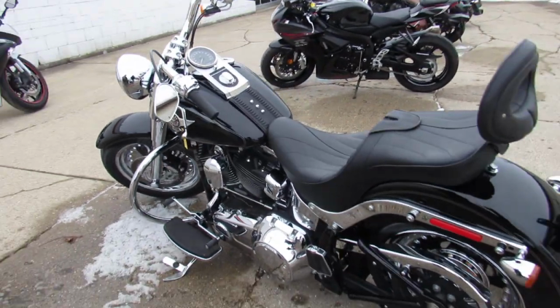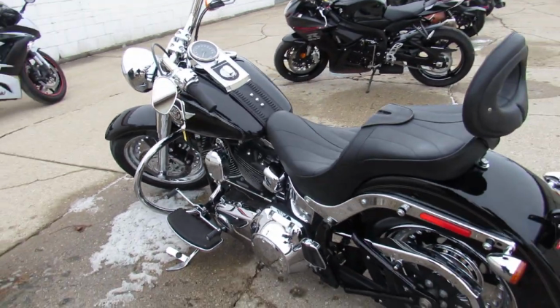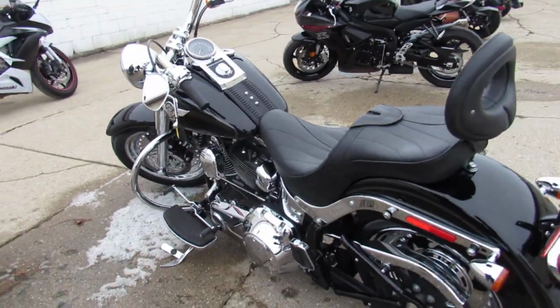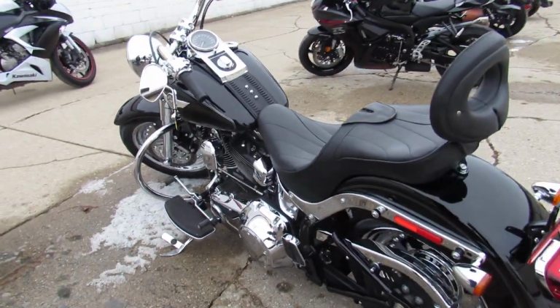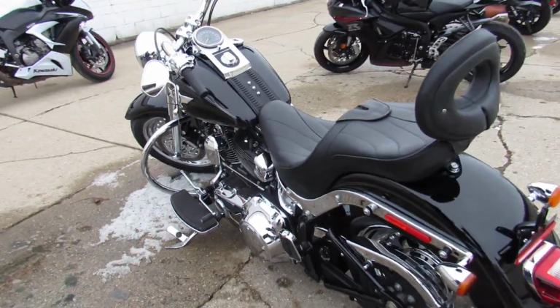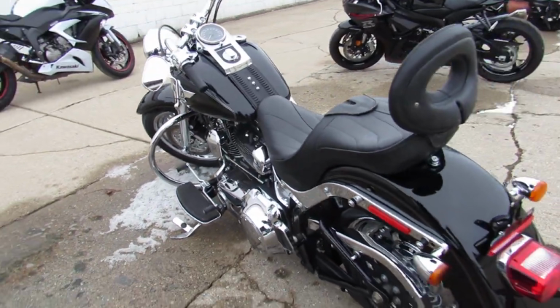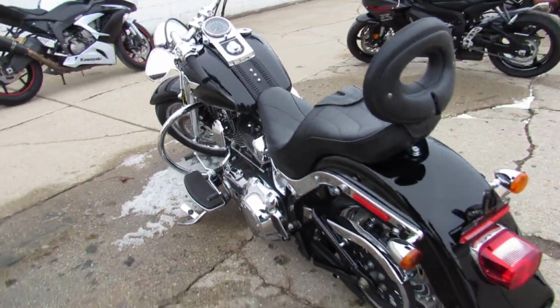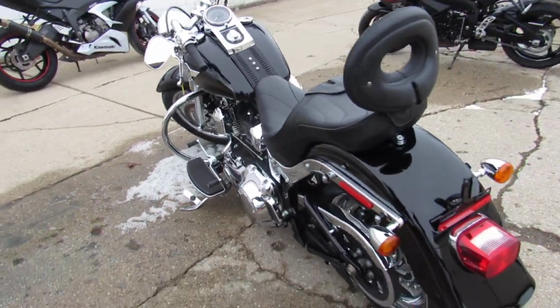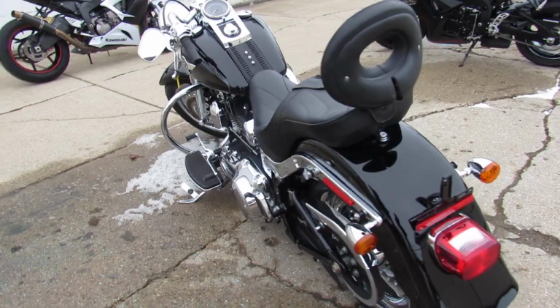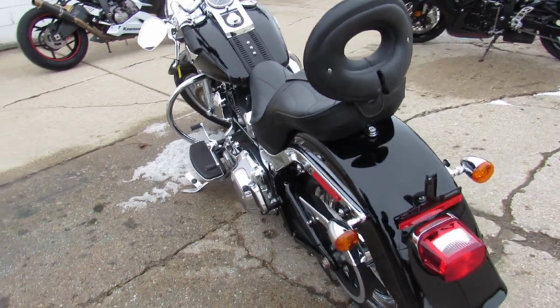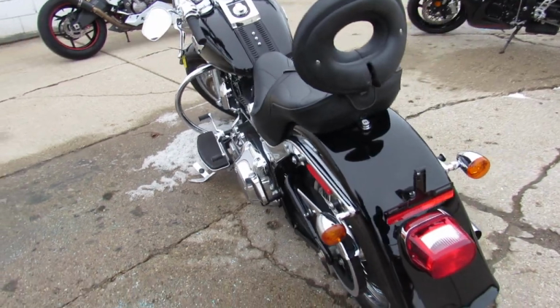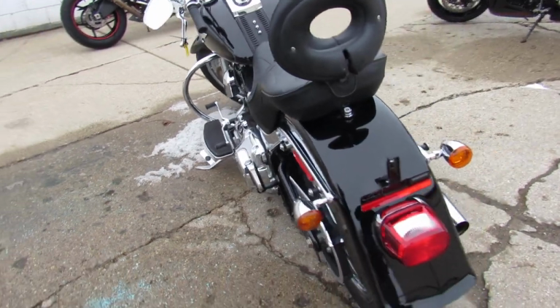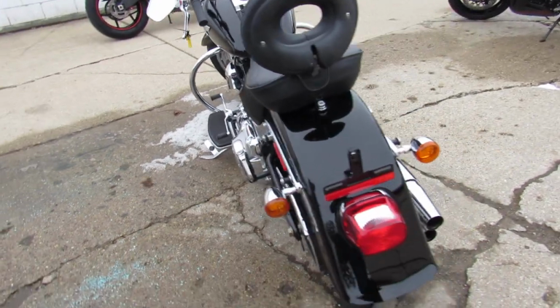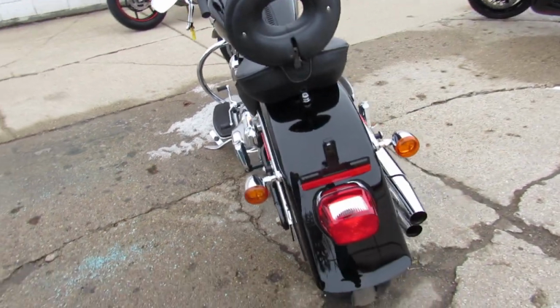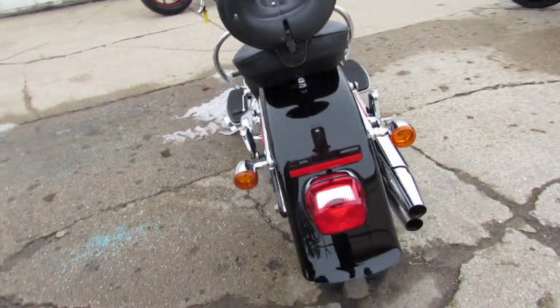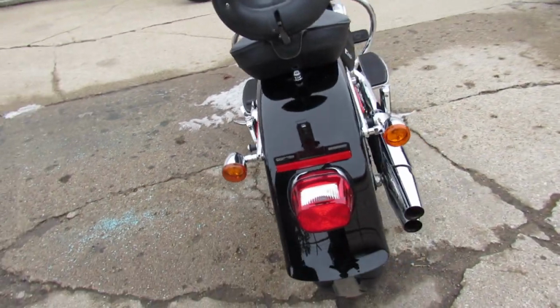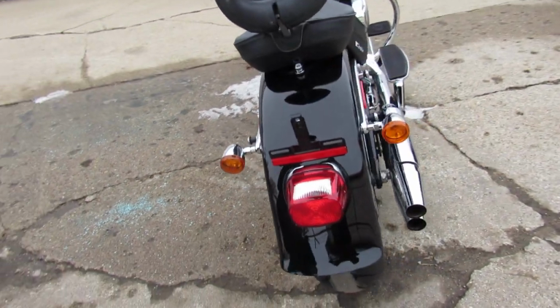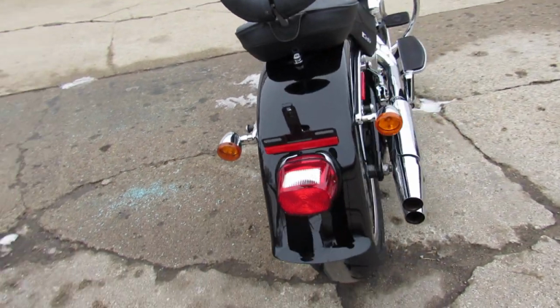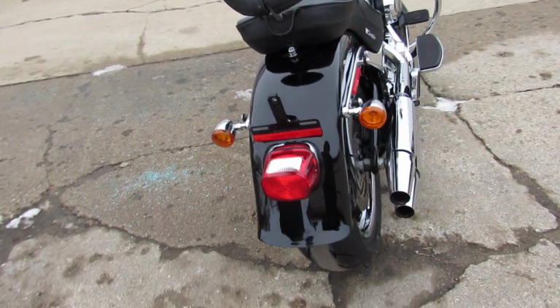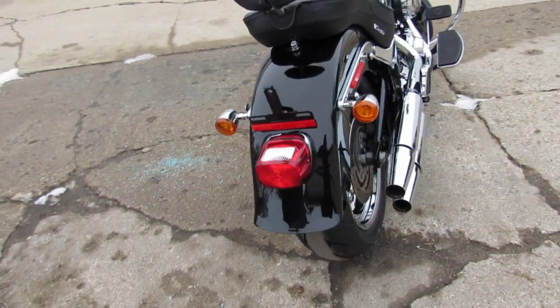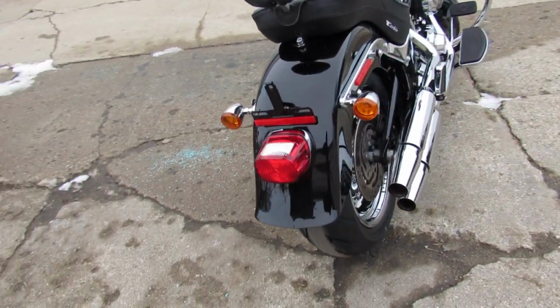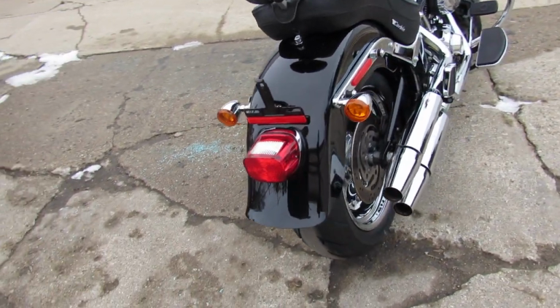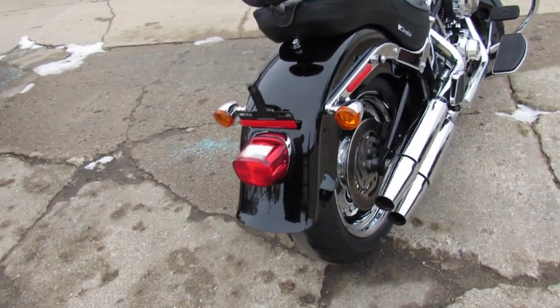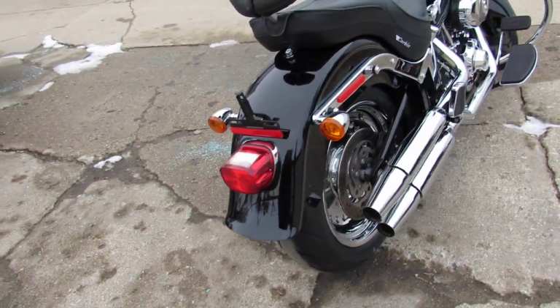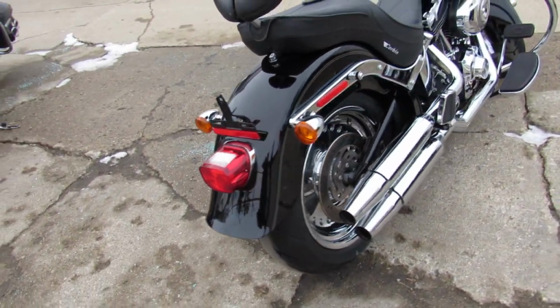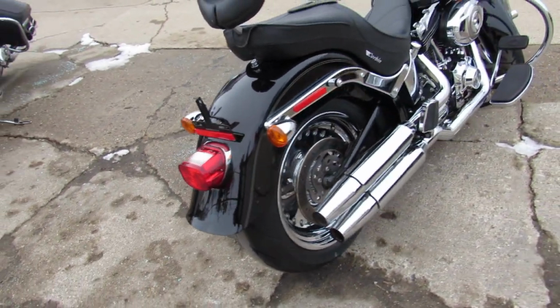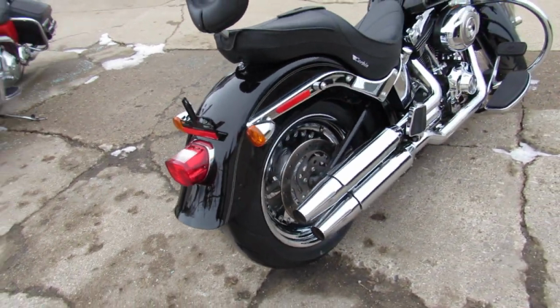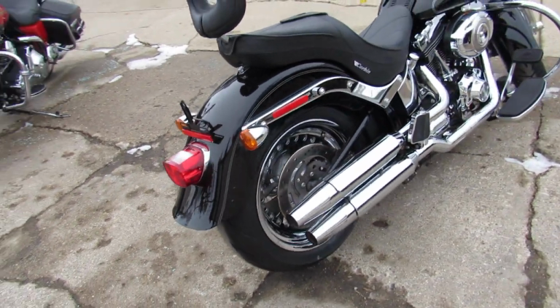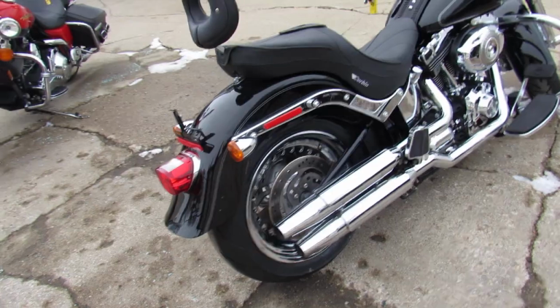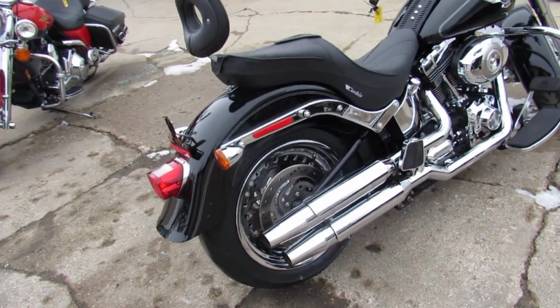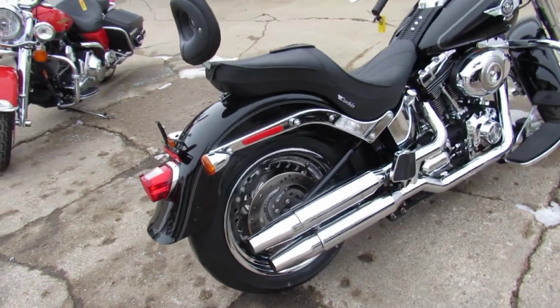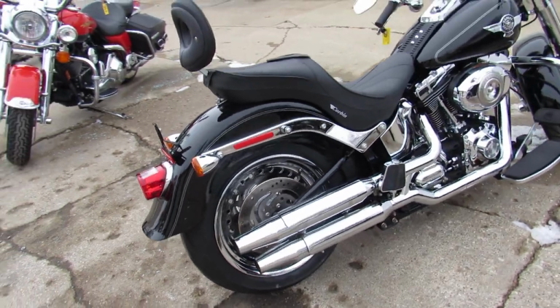Take a close look because you can't find anything wrong with it, guys. Chrome wheels, chrome front end, chrome switches, switch housings, Corbin seat and more.